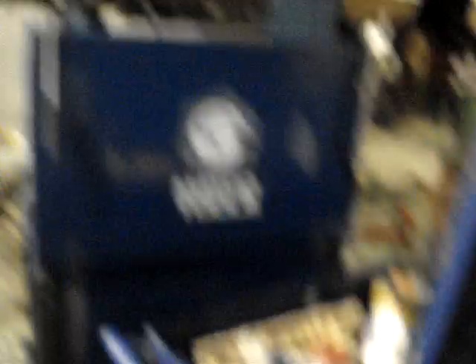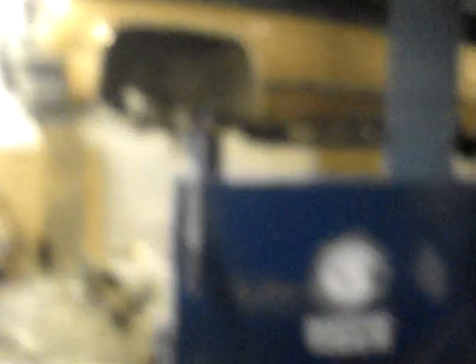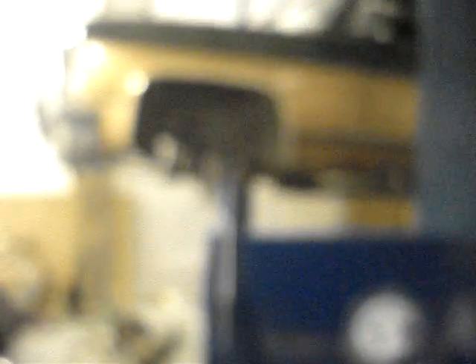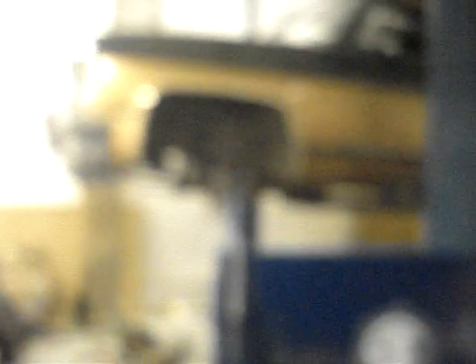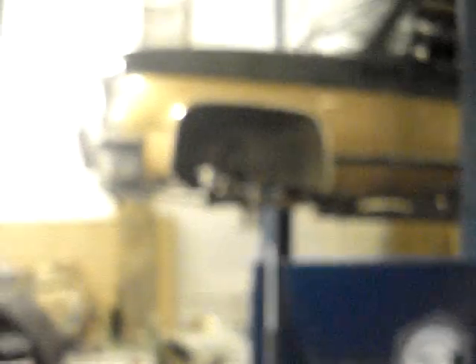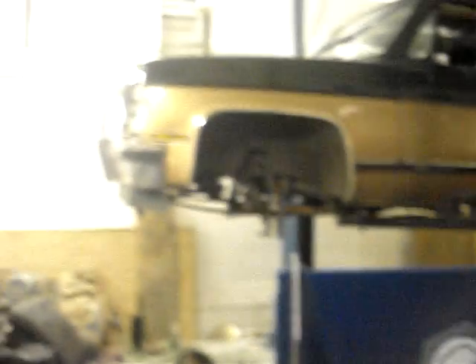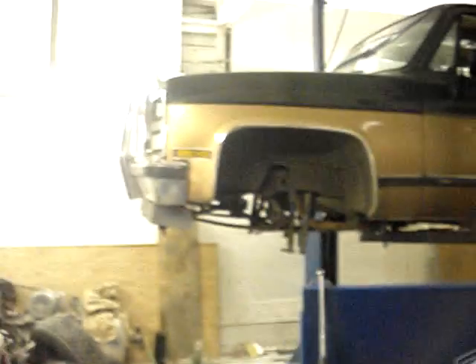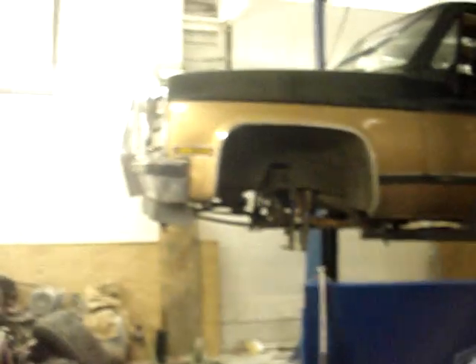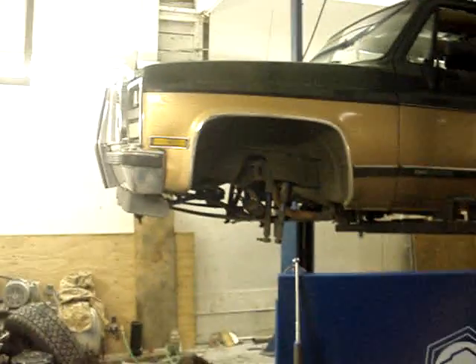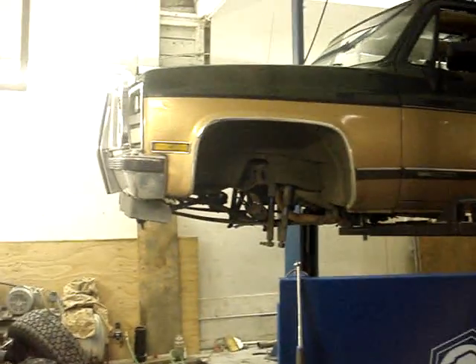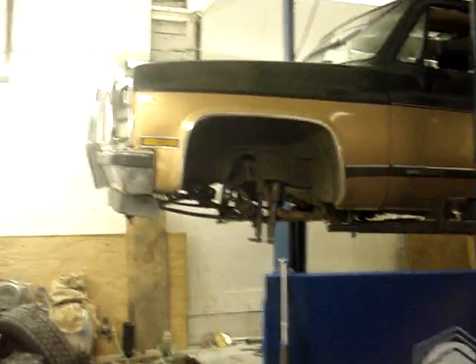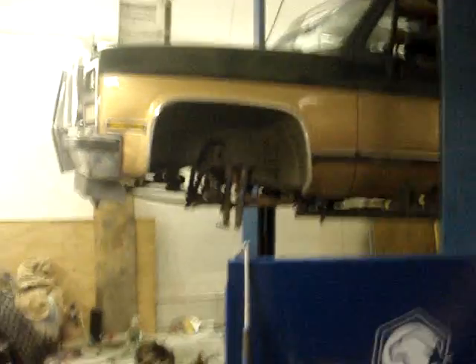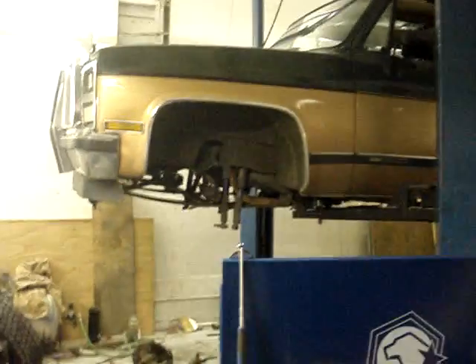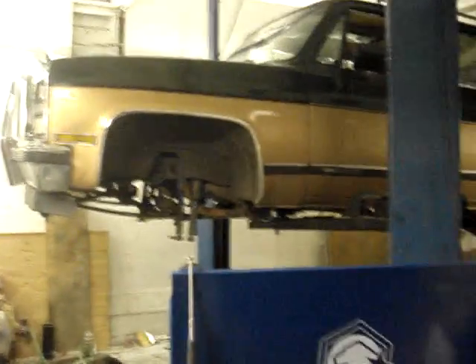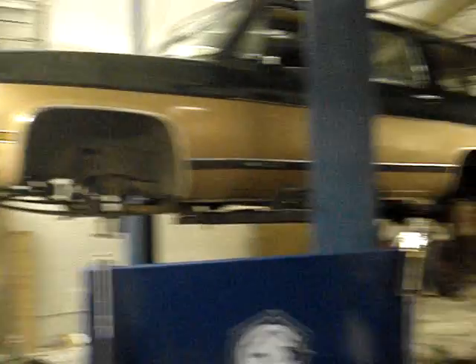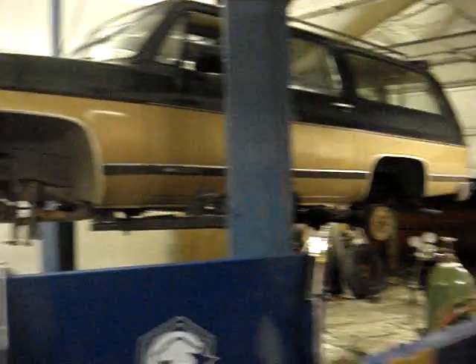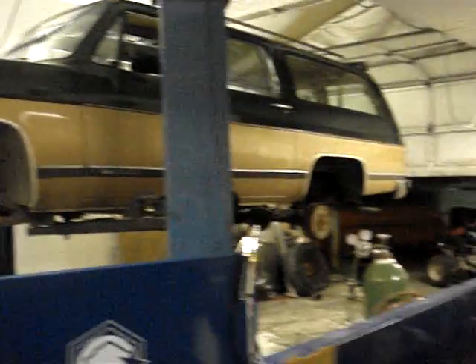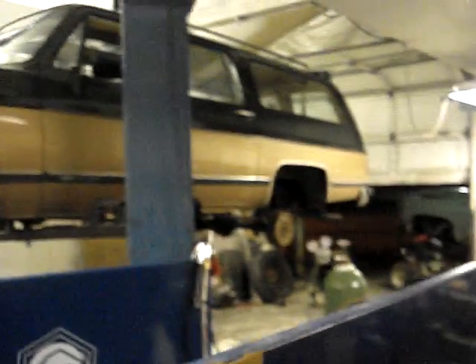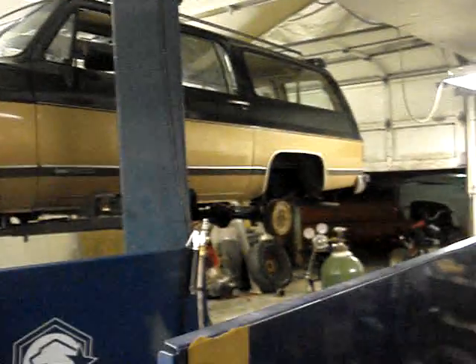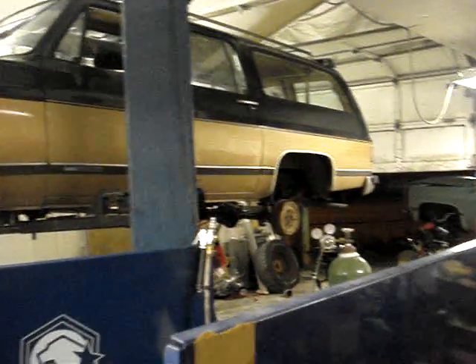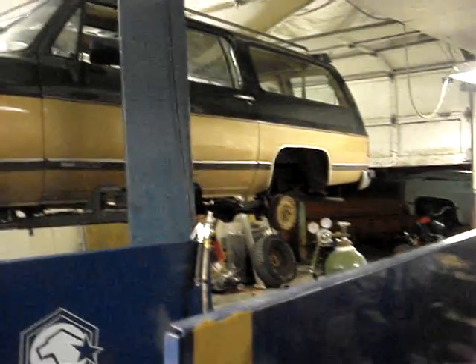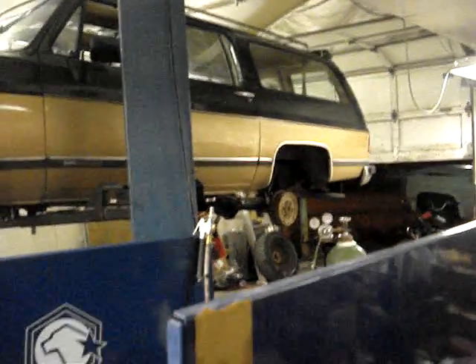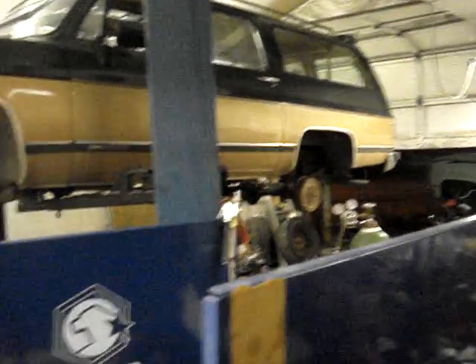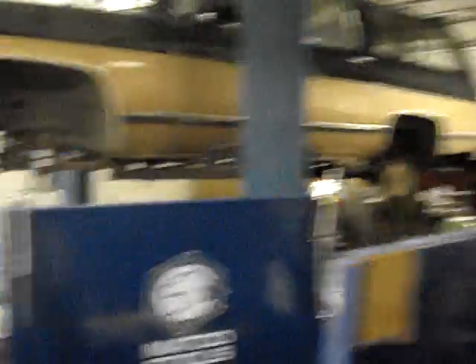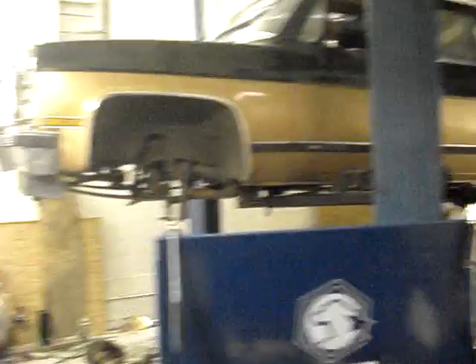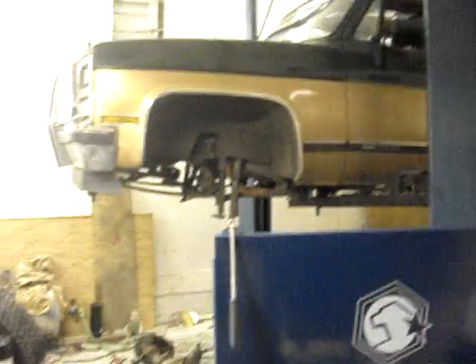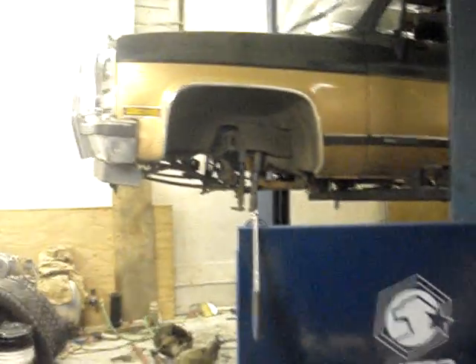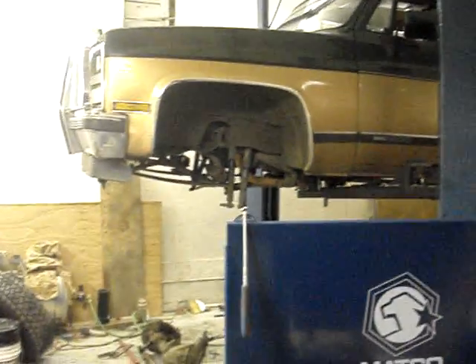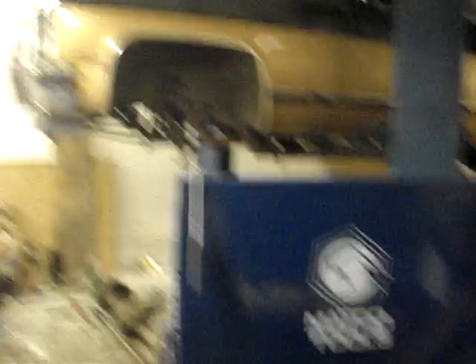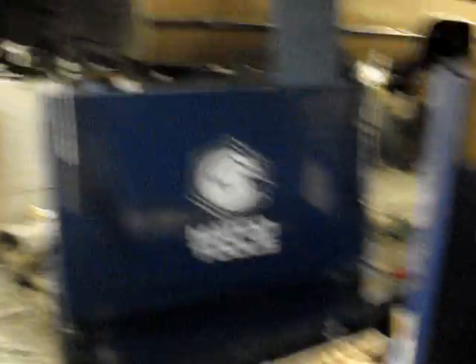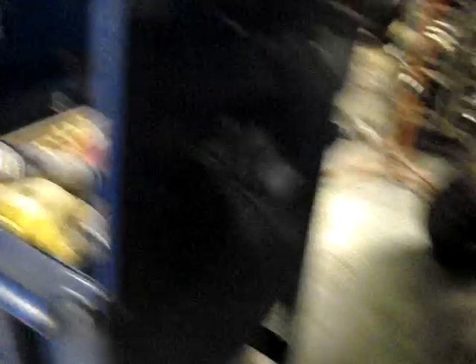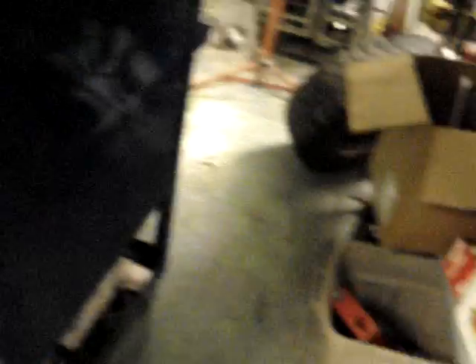There's the Suburban — you guys can see that. I blew up the rear end, so I'm converting it to a one-ton running gear.